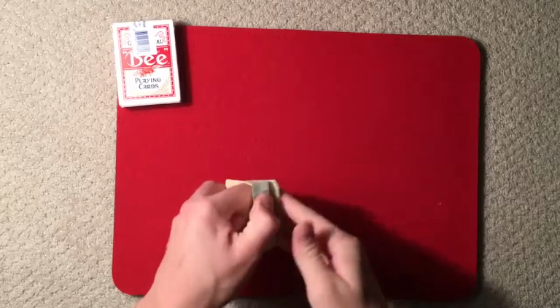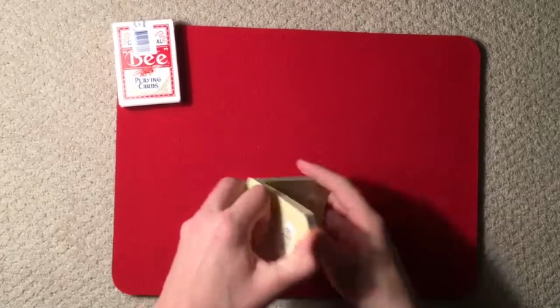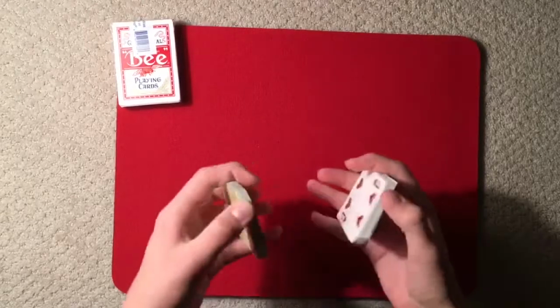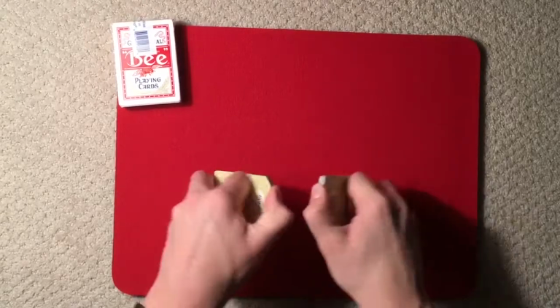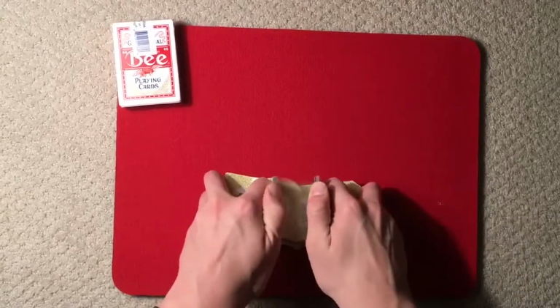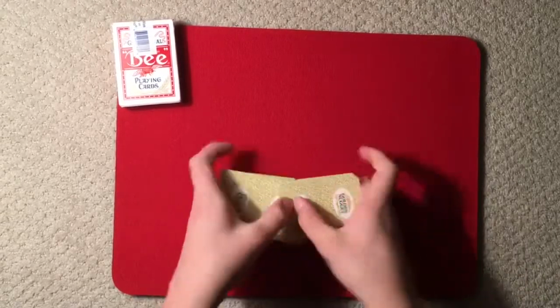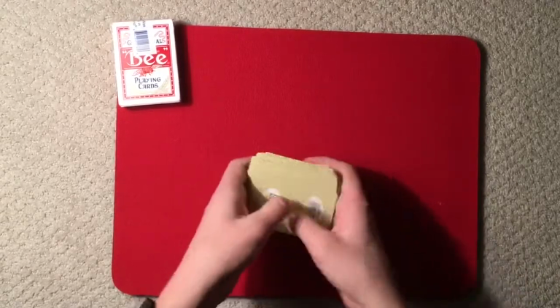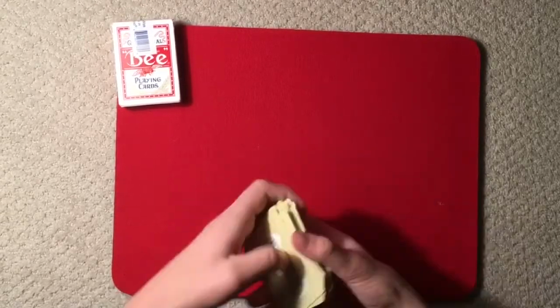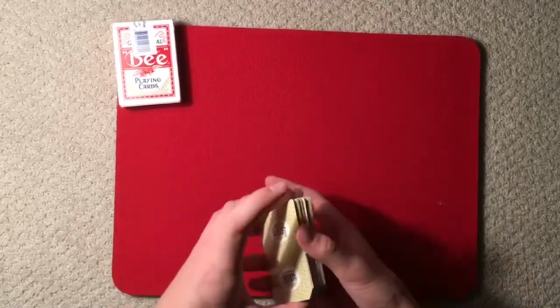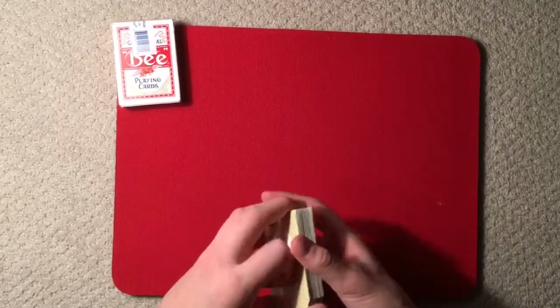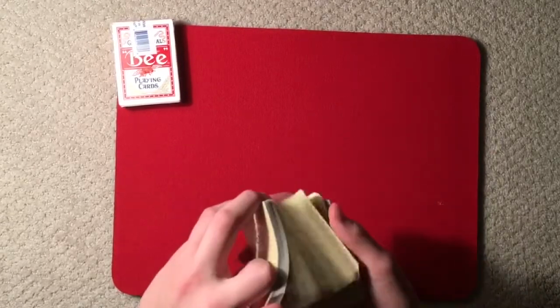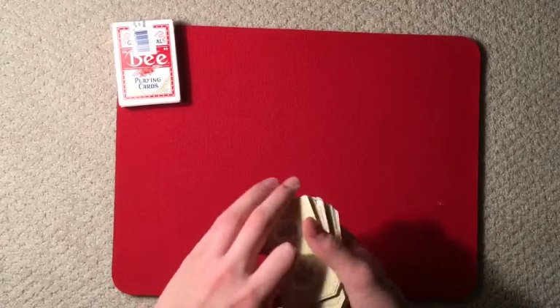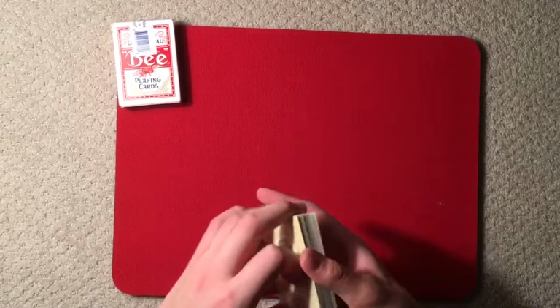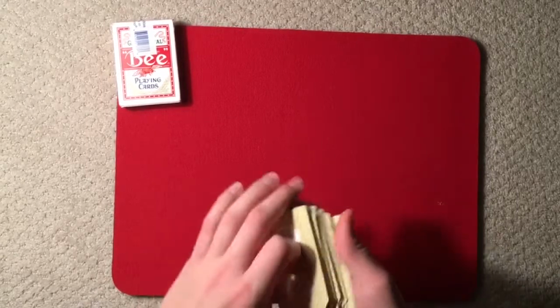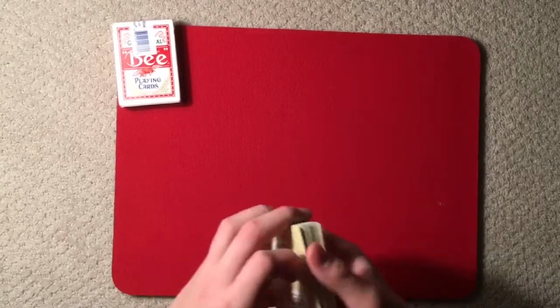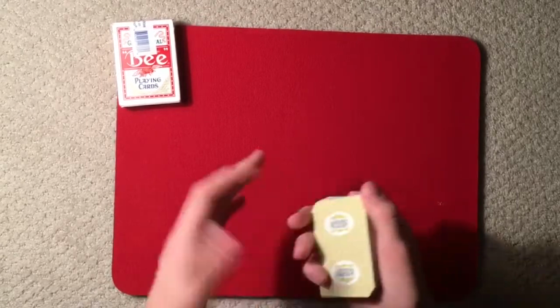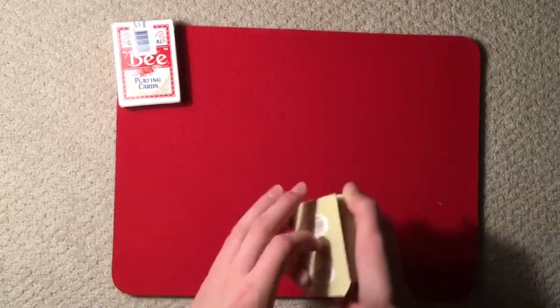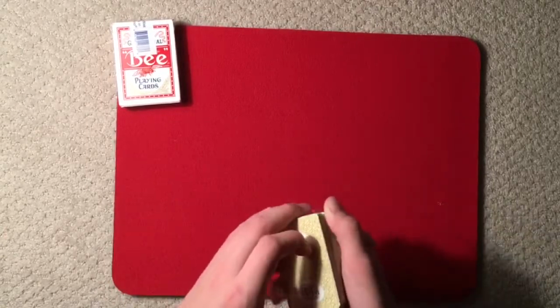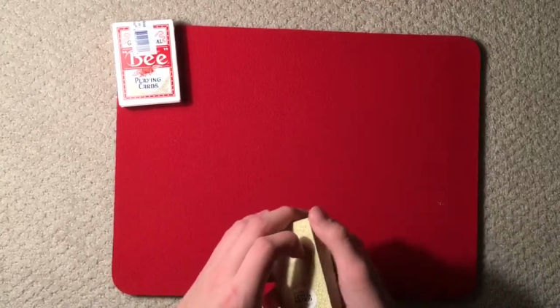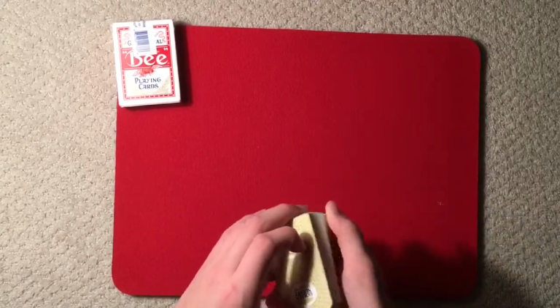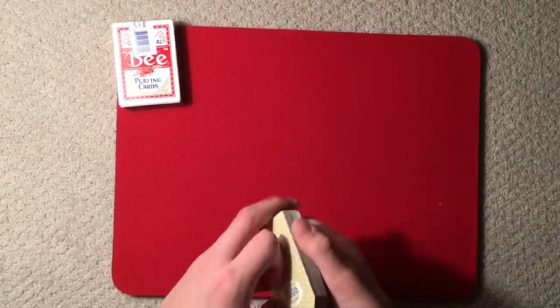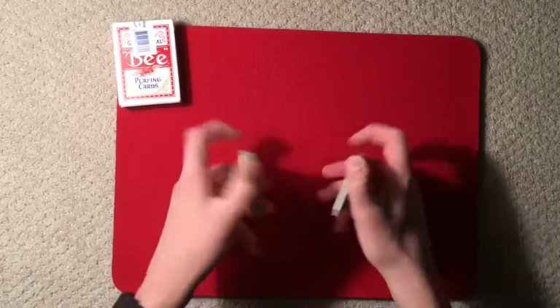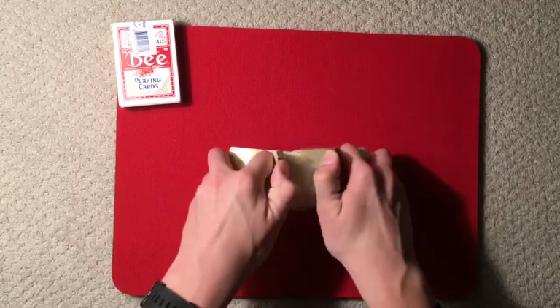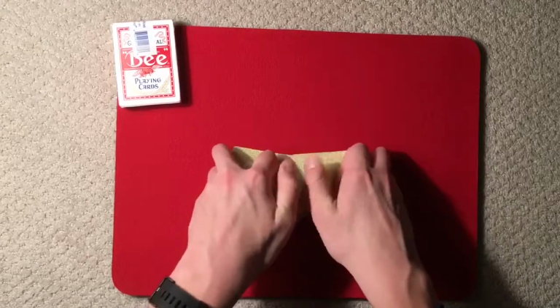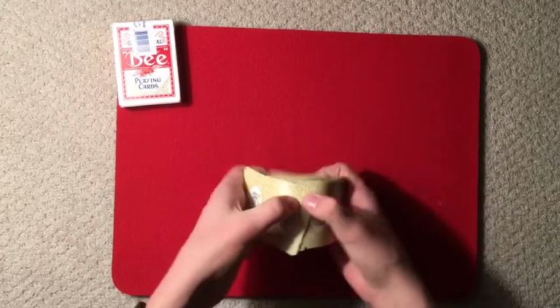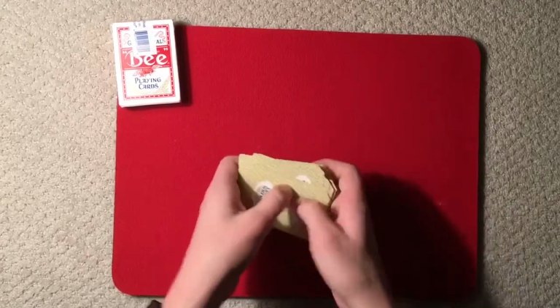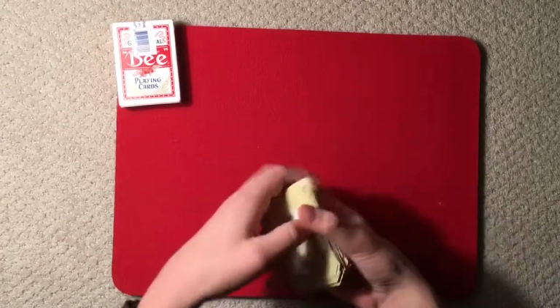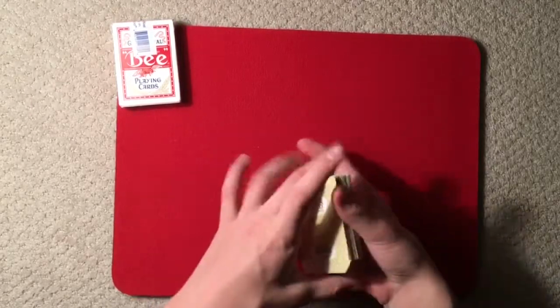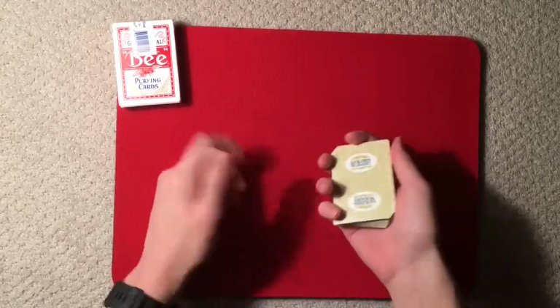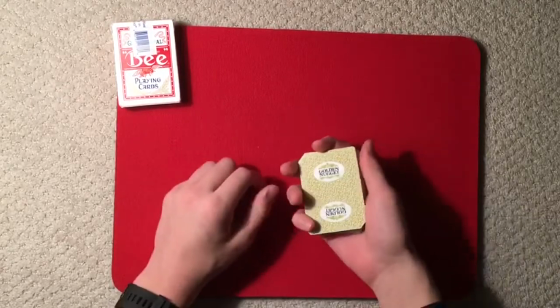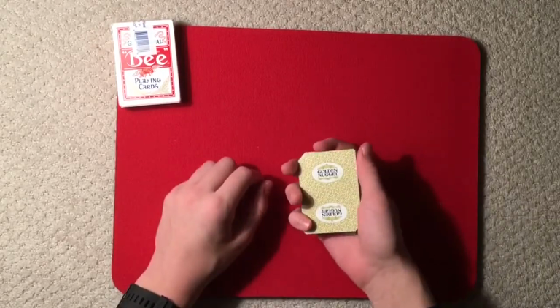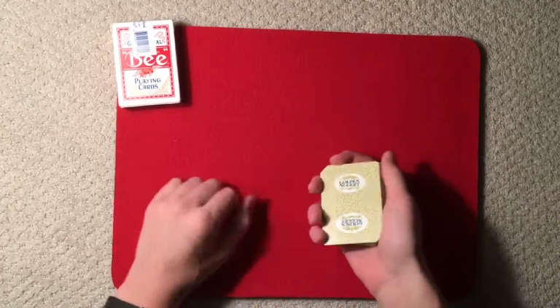In this video I'm going to be teaching you another color change. This is a really simple color change, one I like to do a lot — it's kind of visual eye candy for me, and I just love performing it whenever I have a deck of cards in my hands.